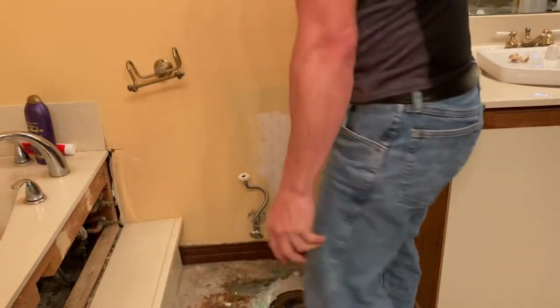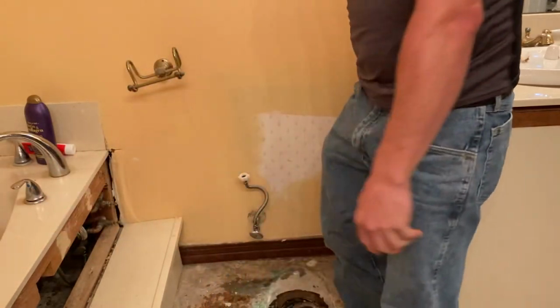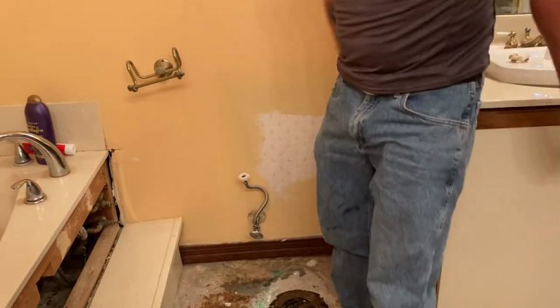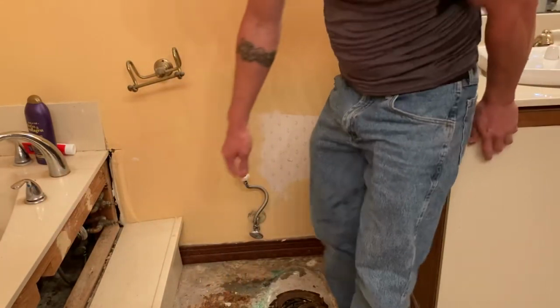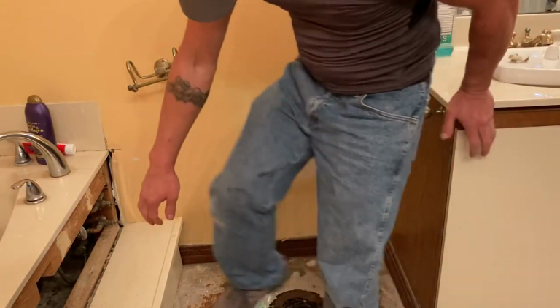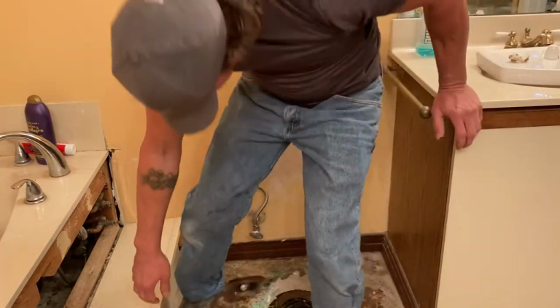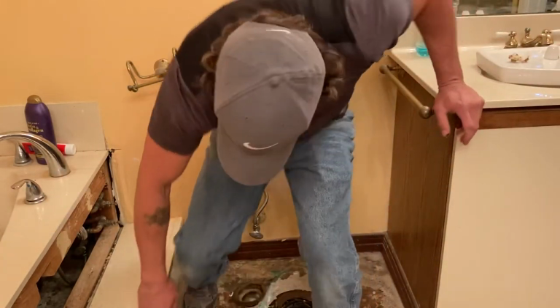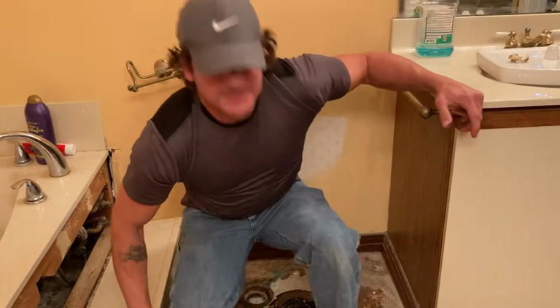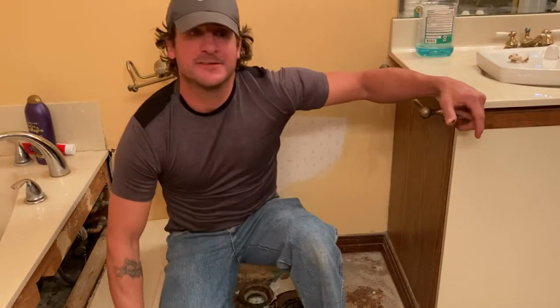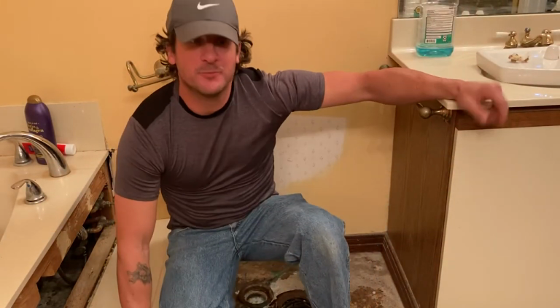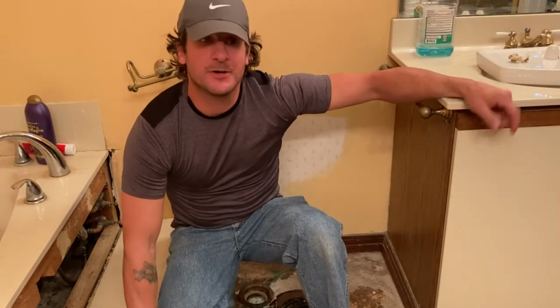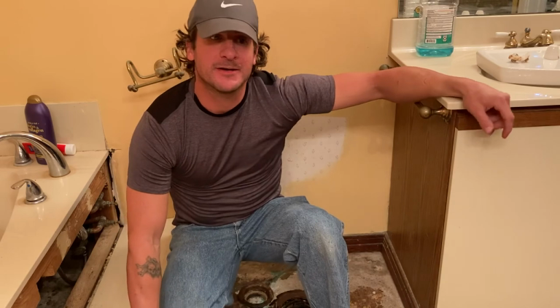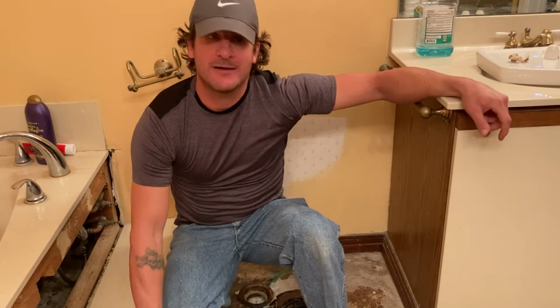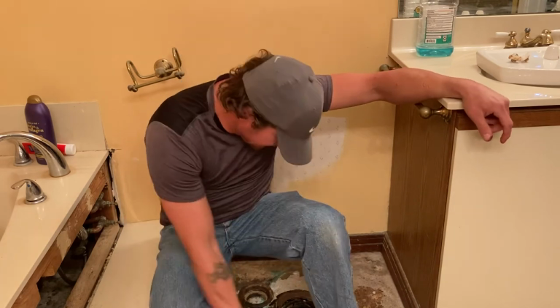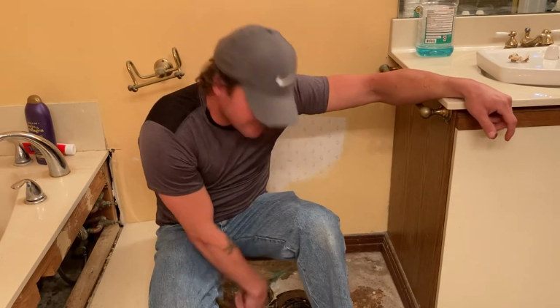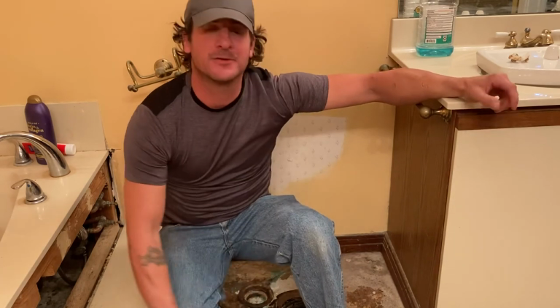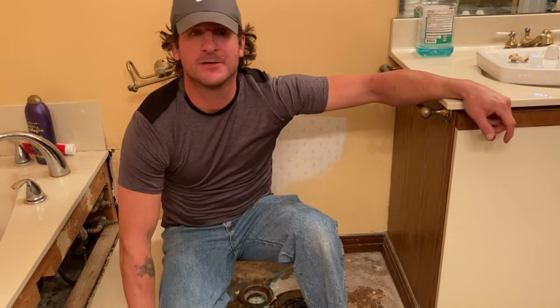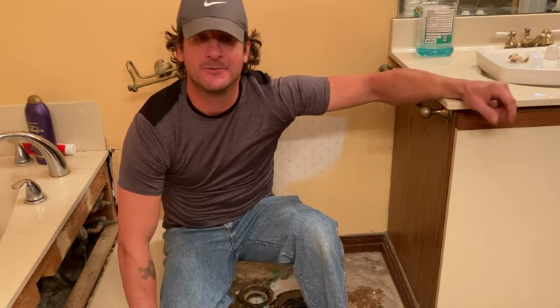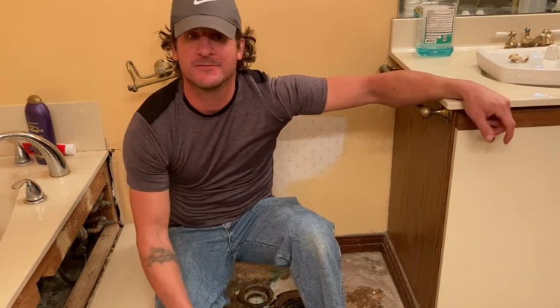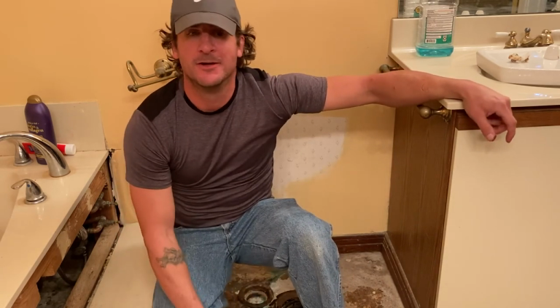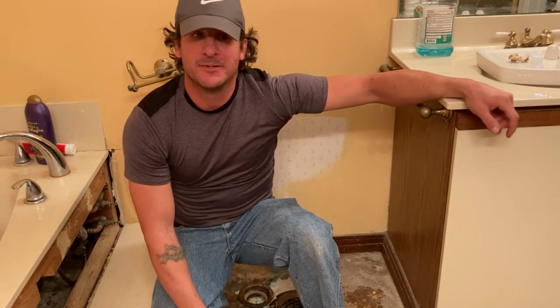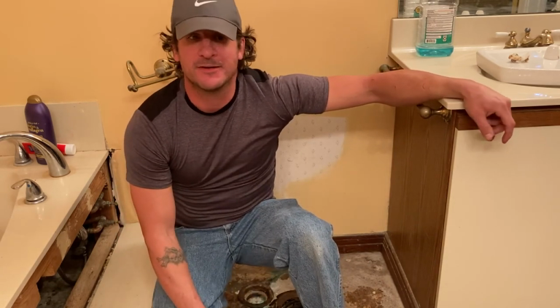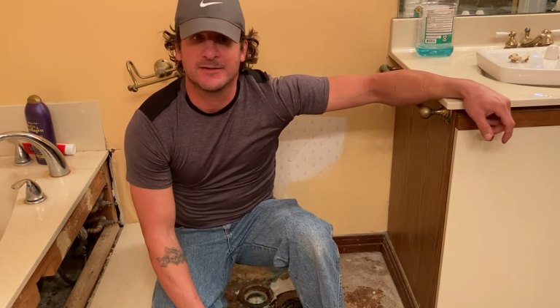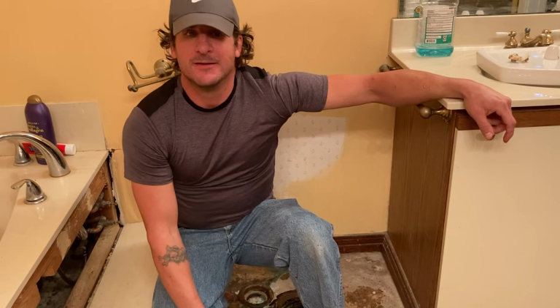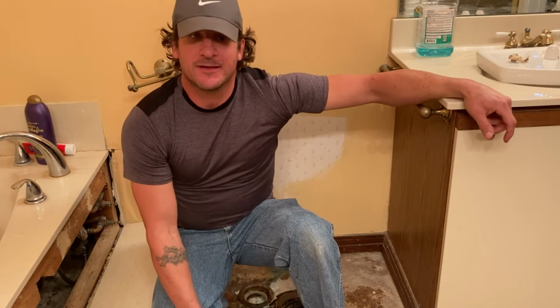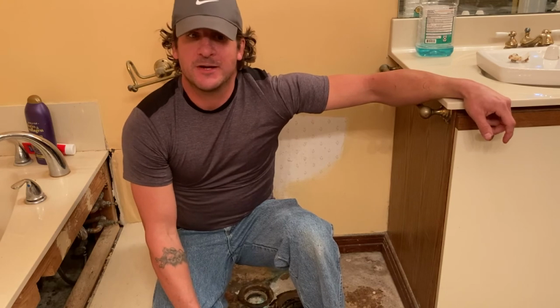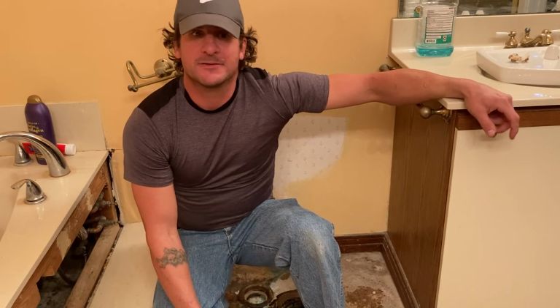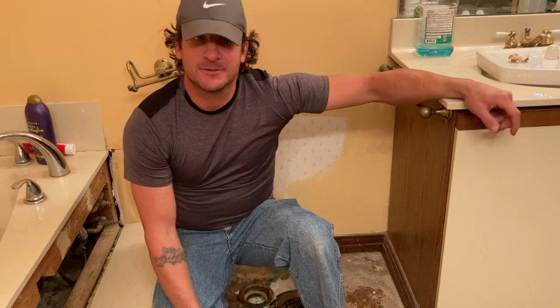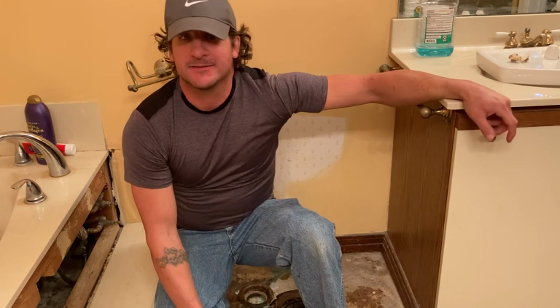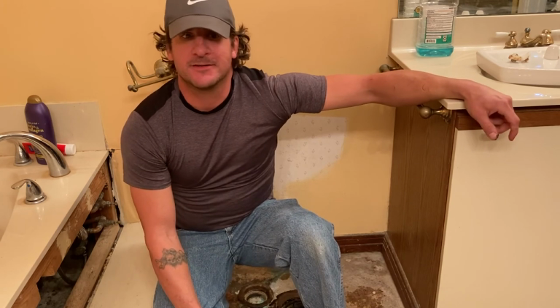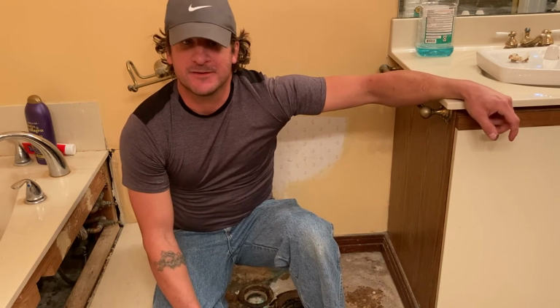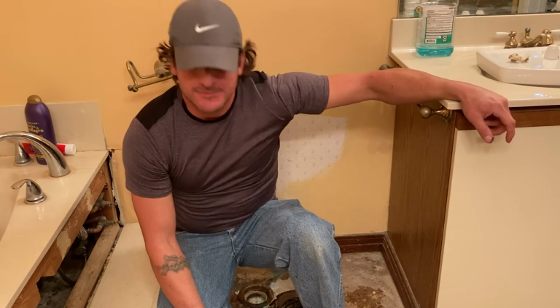So anyway, that's it guys — that's how you remove a toilet. I had to do it because I need to put the floor in here, so once I get to that we're done with it. Thanks a lot for watching Blind First Outdoors, and I'll see y'all in the next video. Bye!